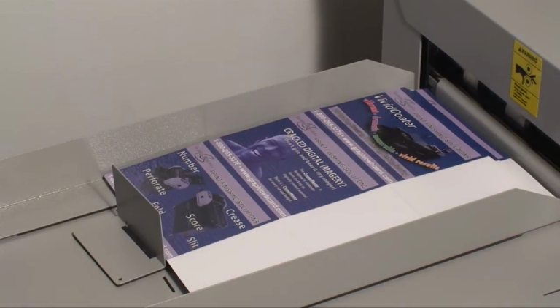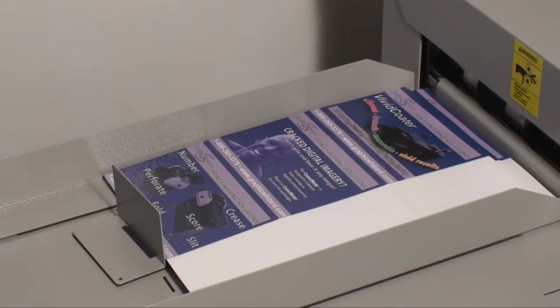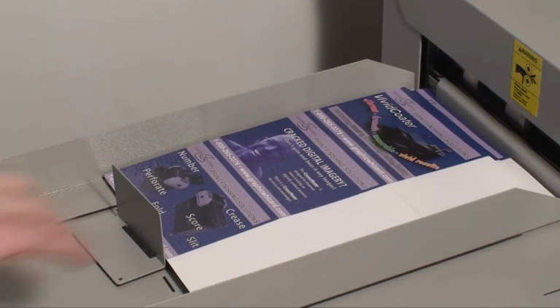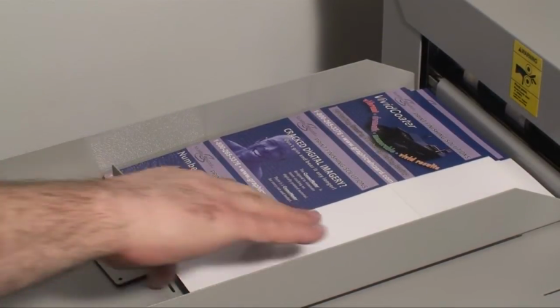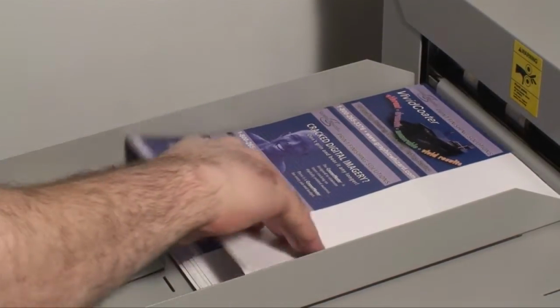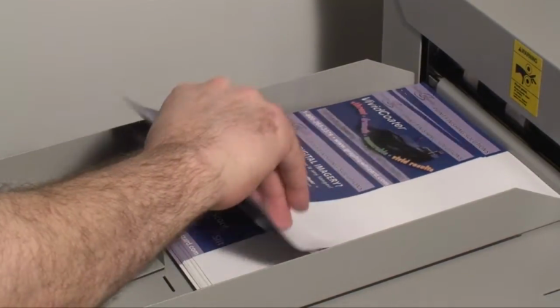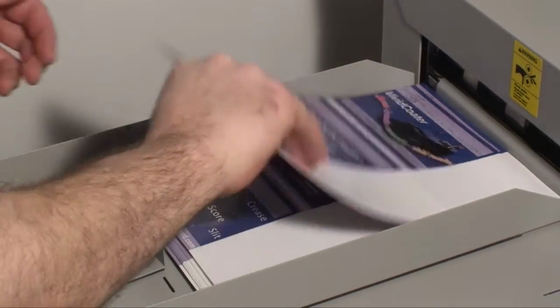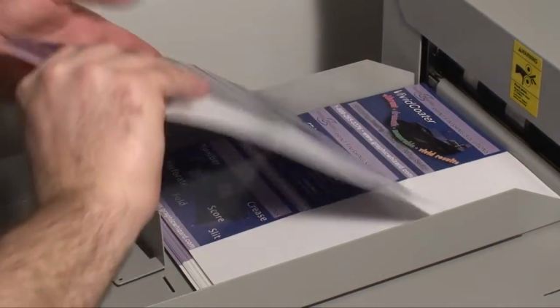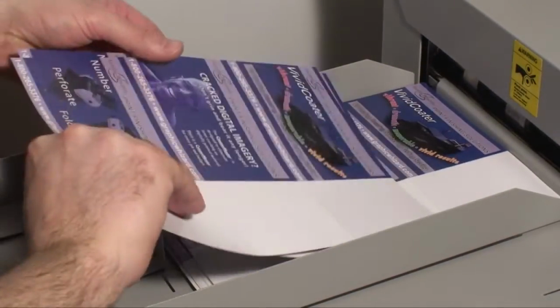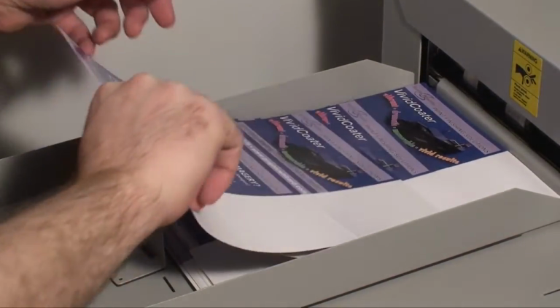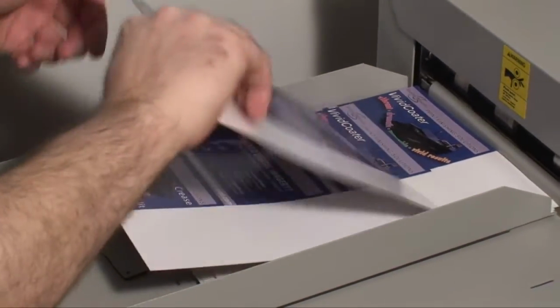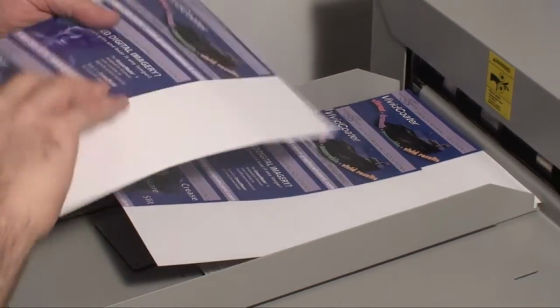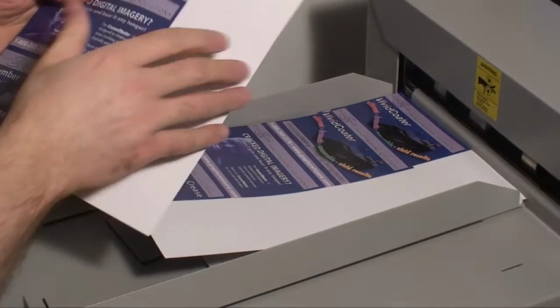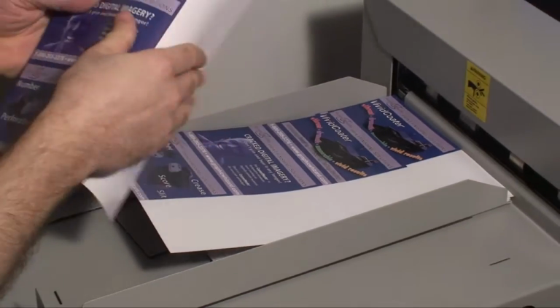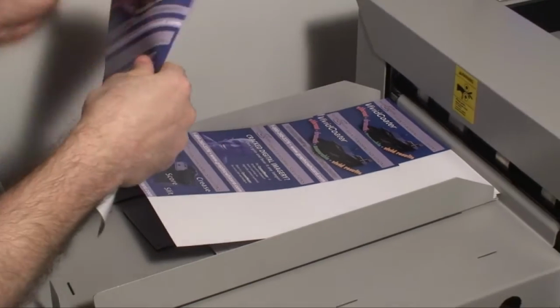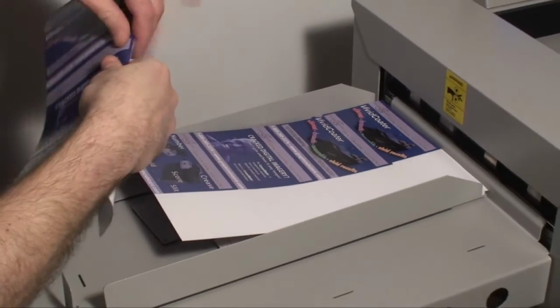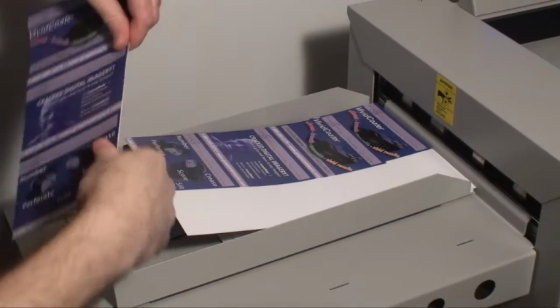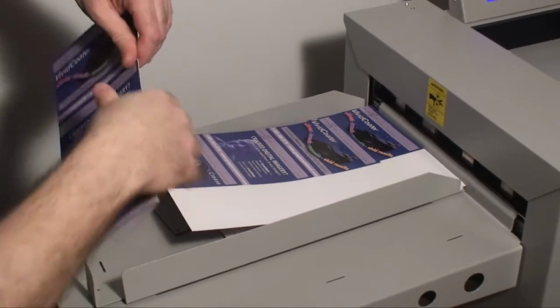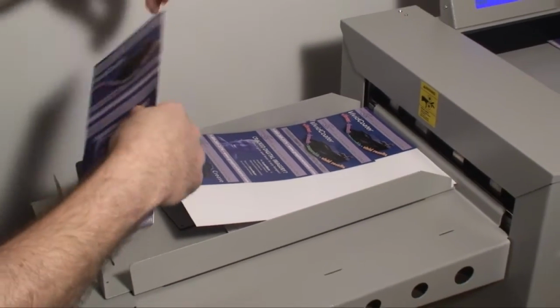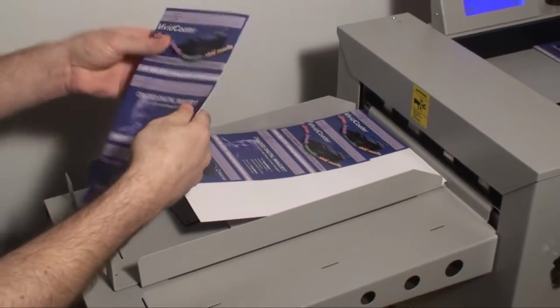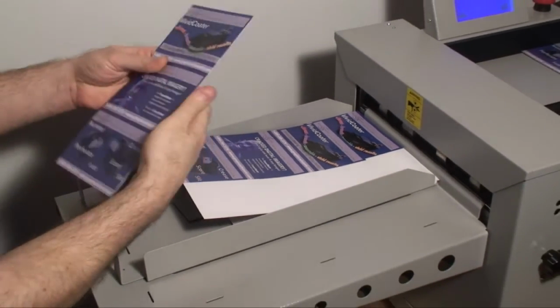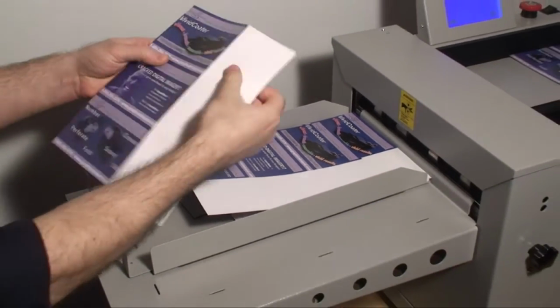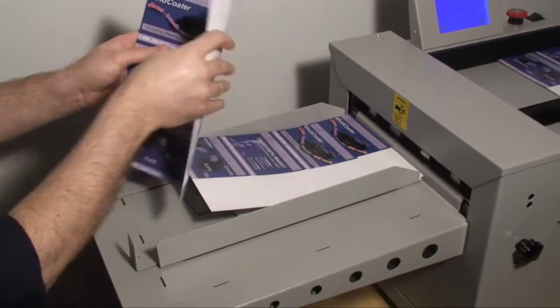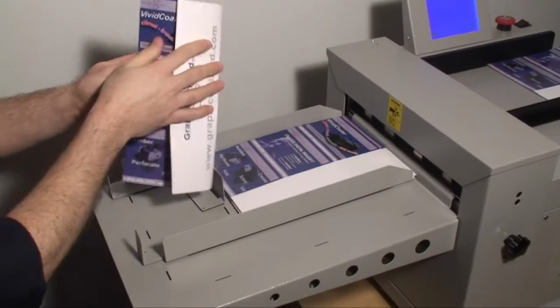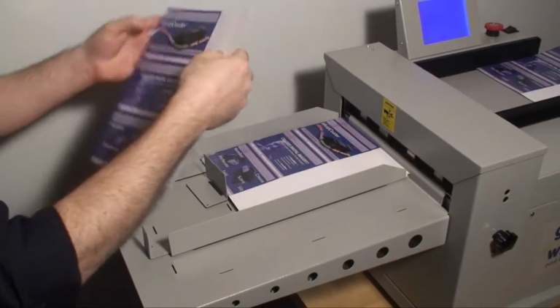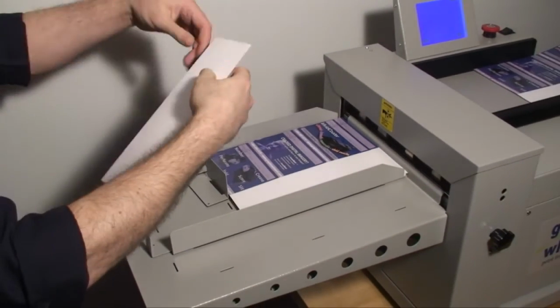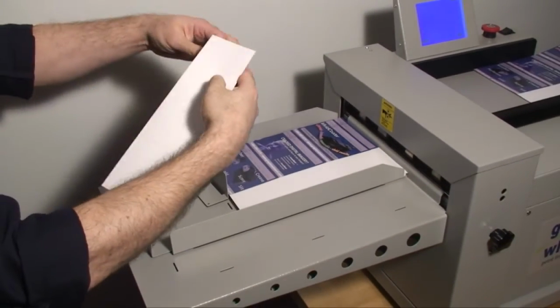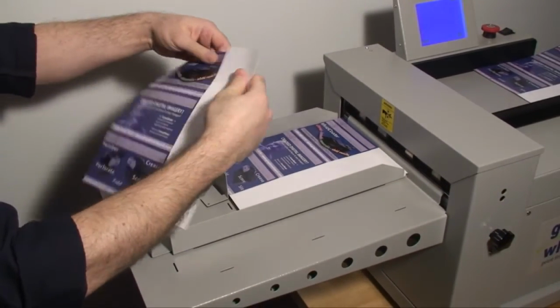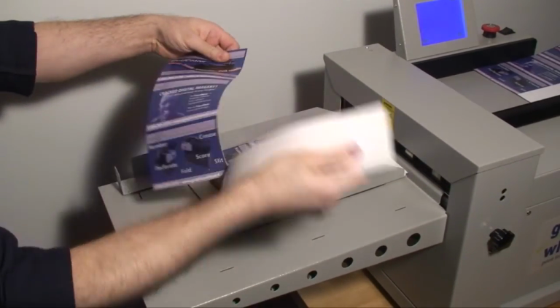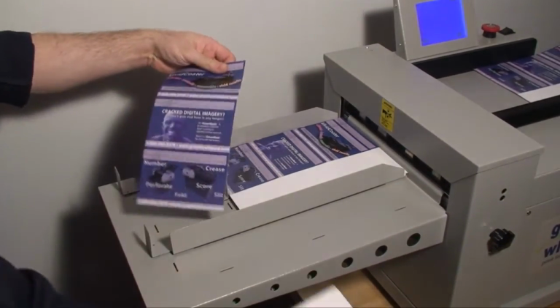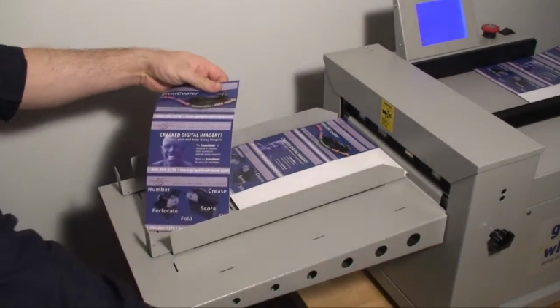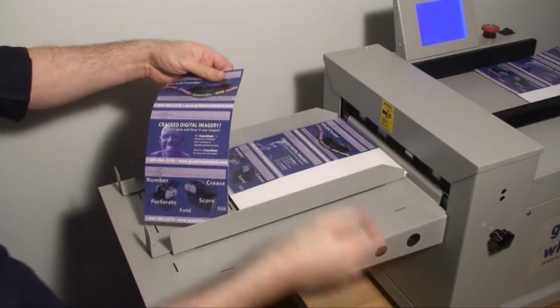The machine also has optional rotary perforating. Here we are impact creasing twice and rotary perforating the length of the sheet.